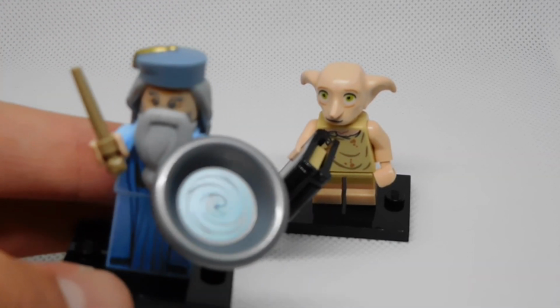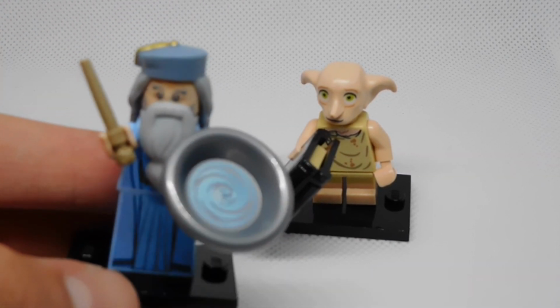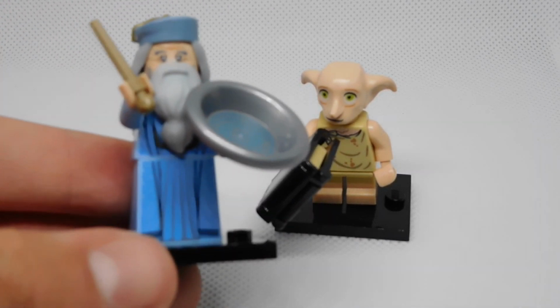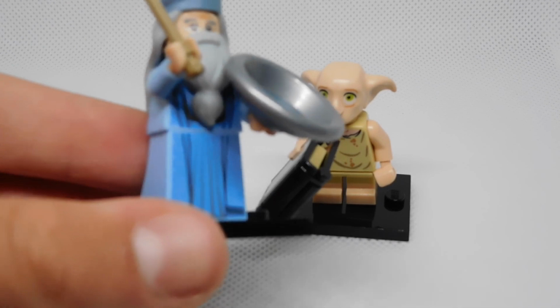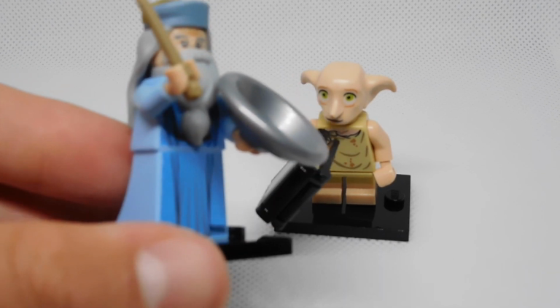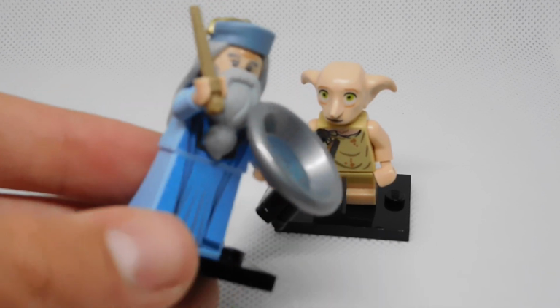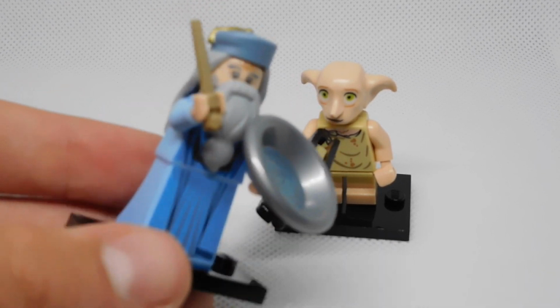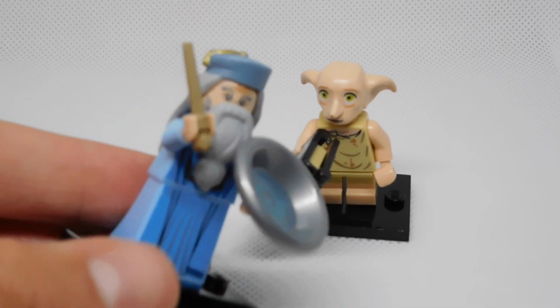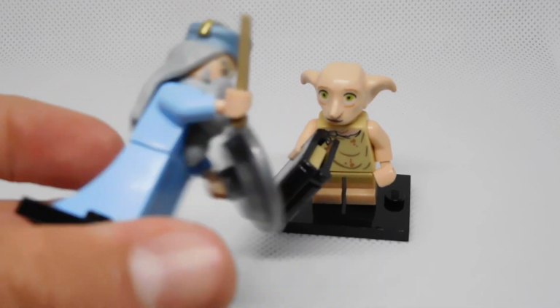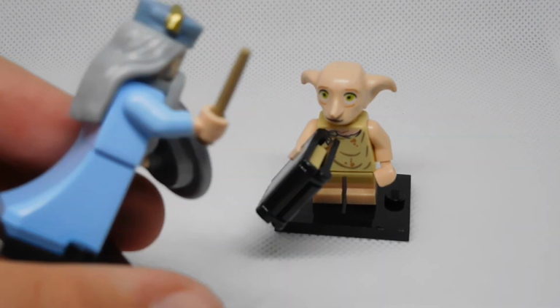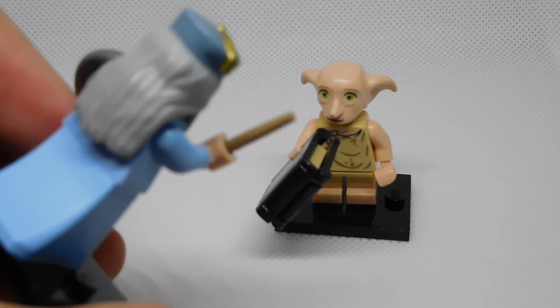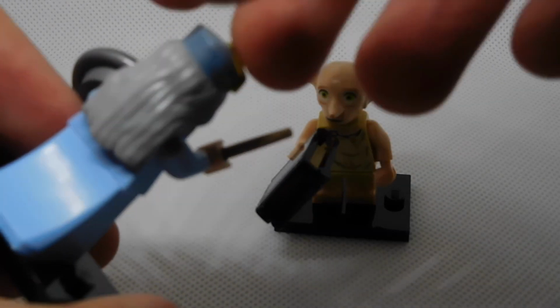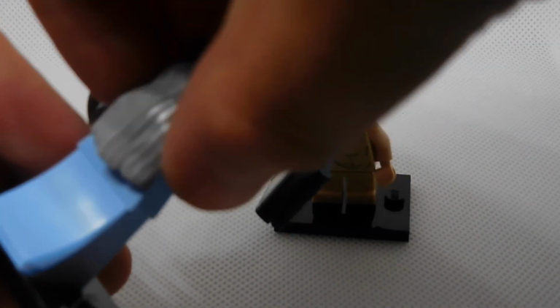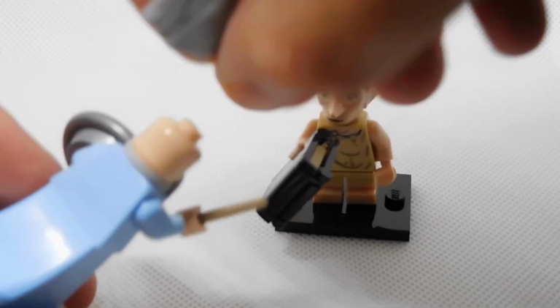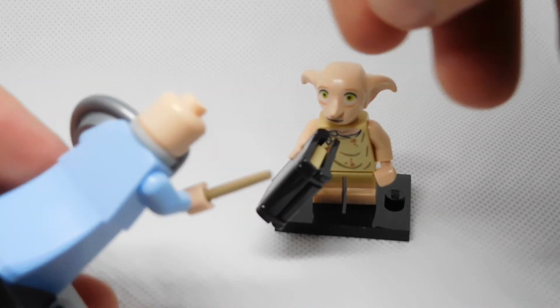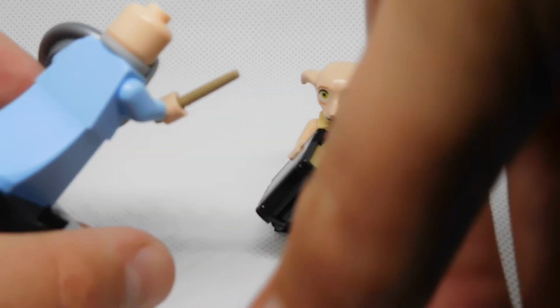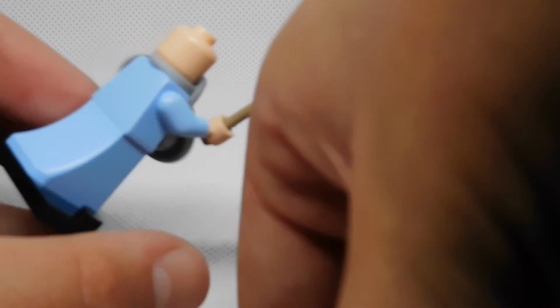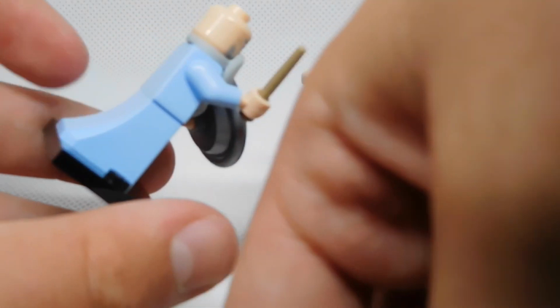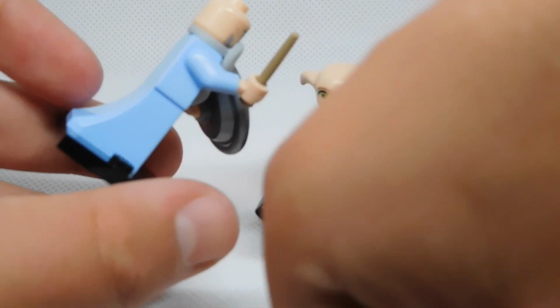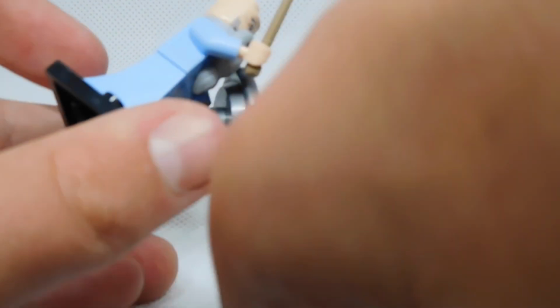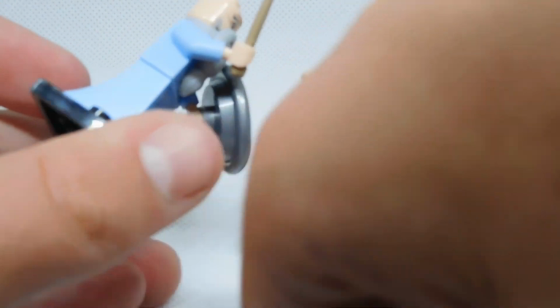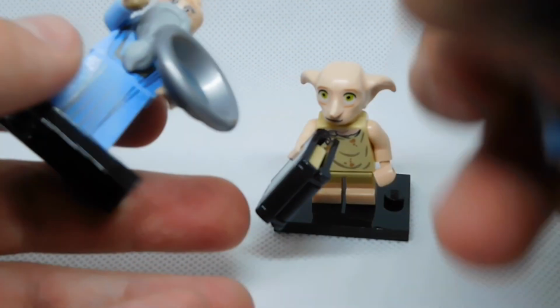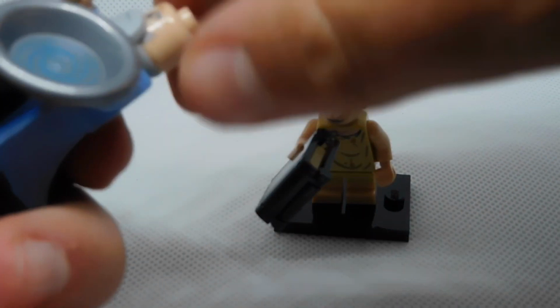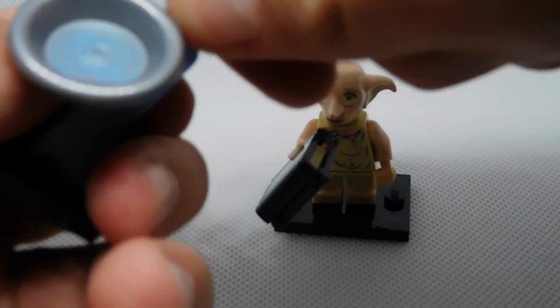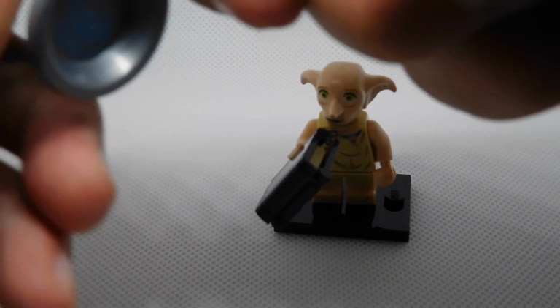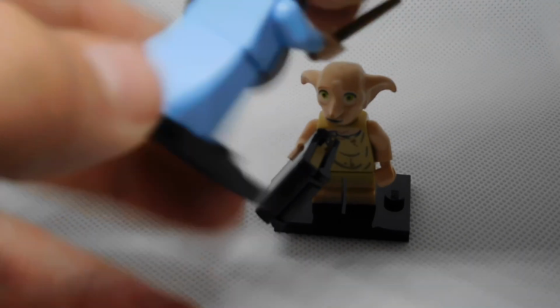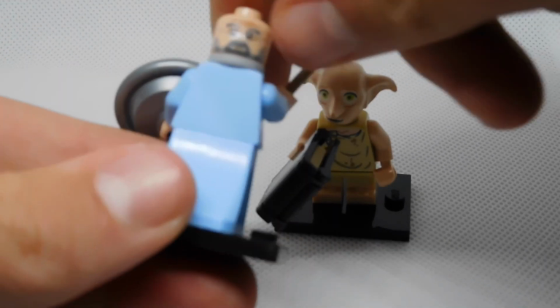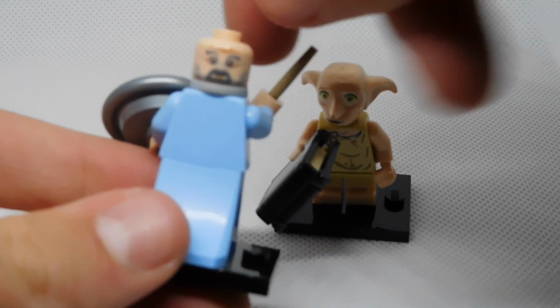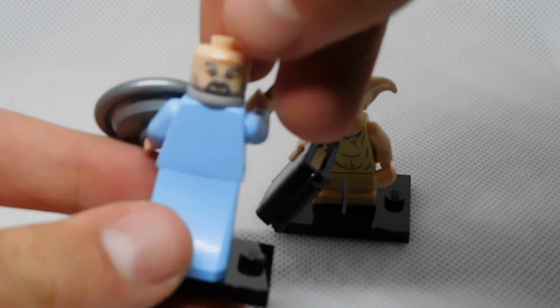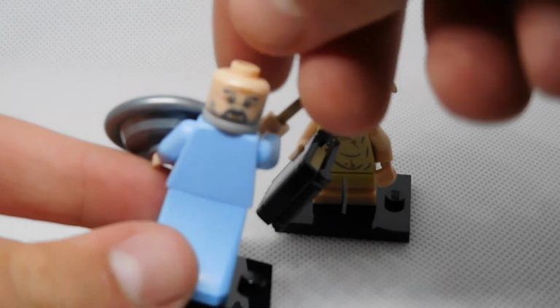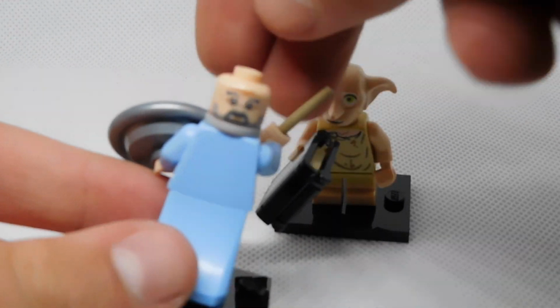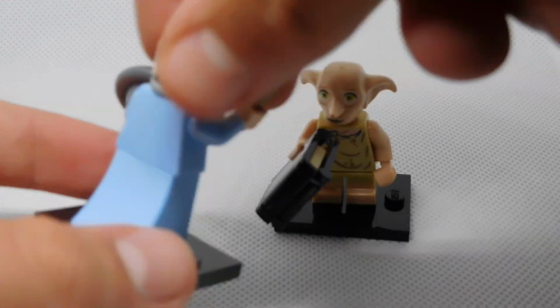Here's Dumbledore — he's got a great build, a fire outfit, love the wand. On the back, no double-sided face, which is the new hip thing. Here's his face if you're curious what Dumbledore looks like.